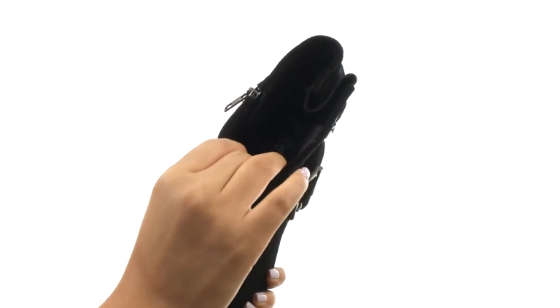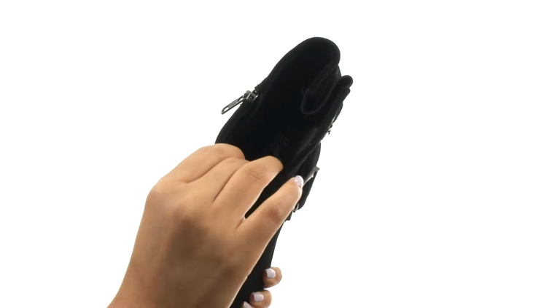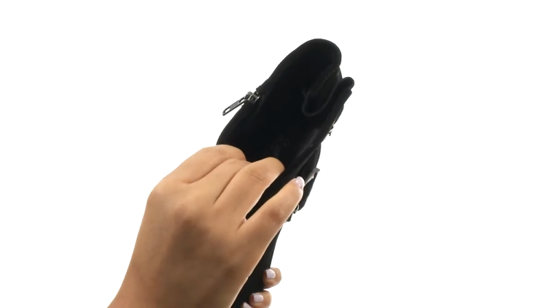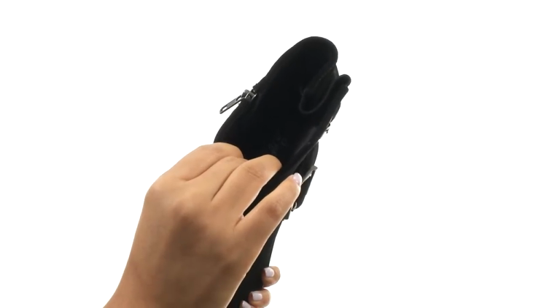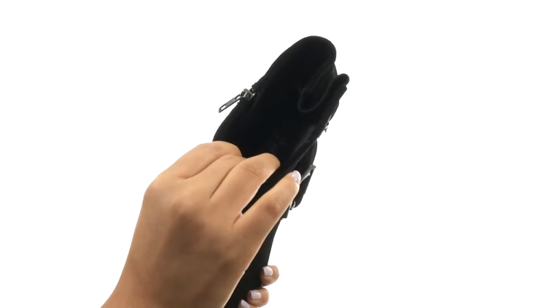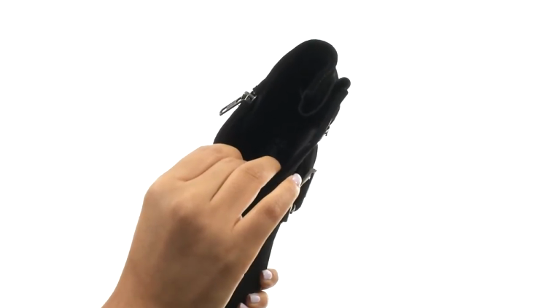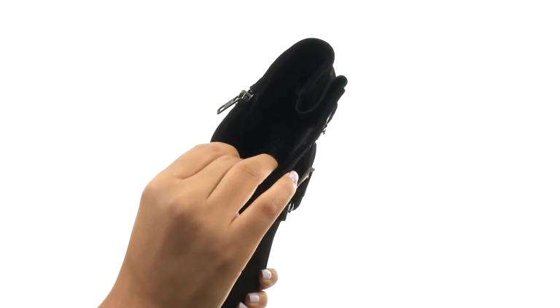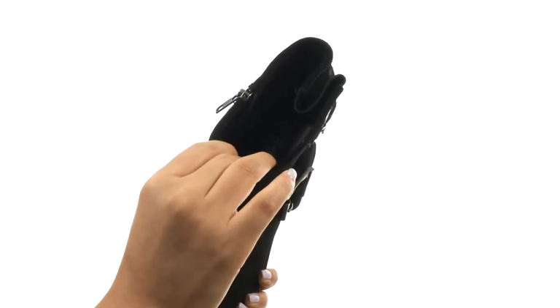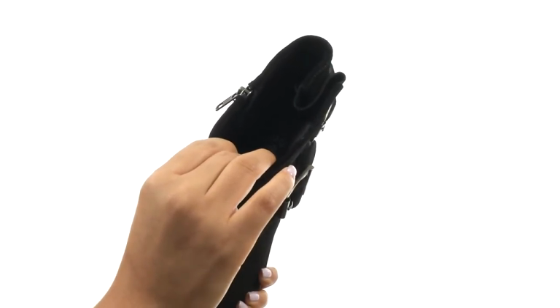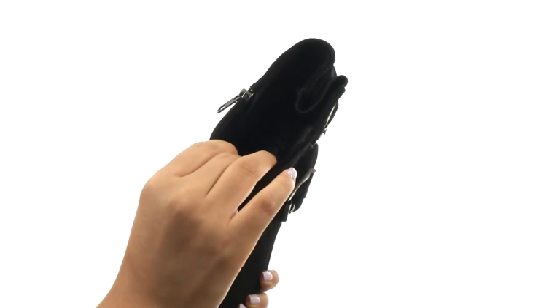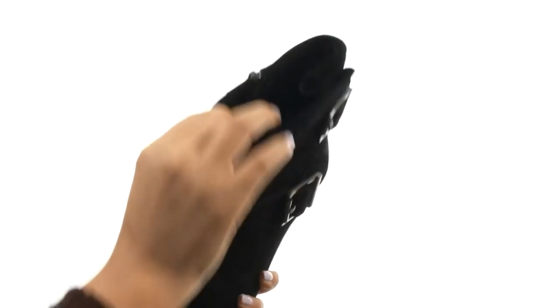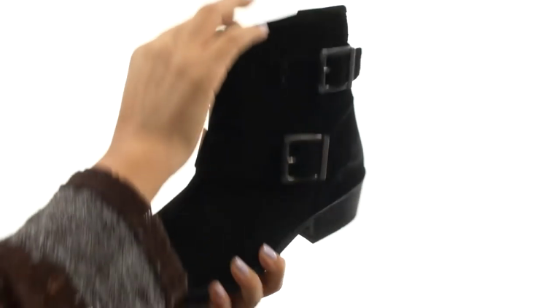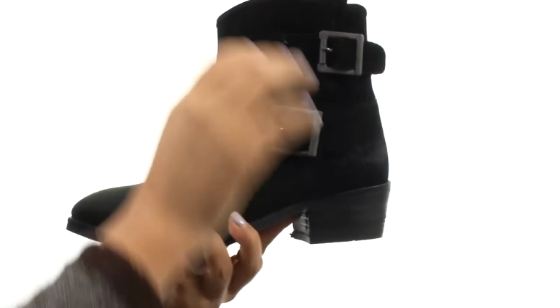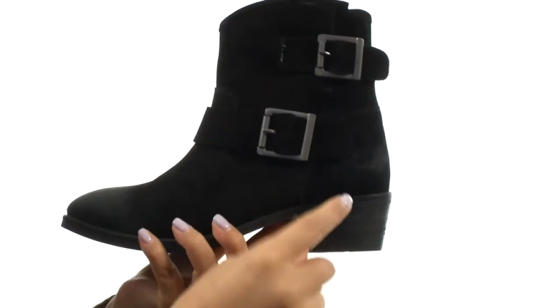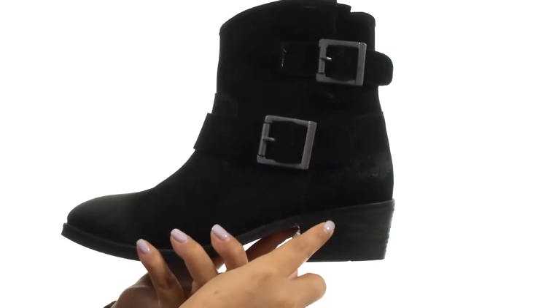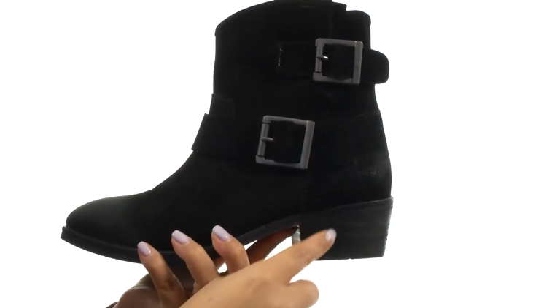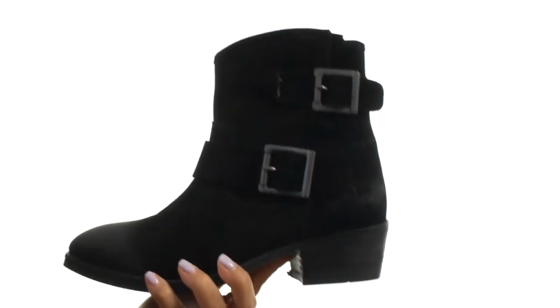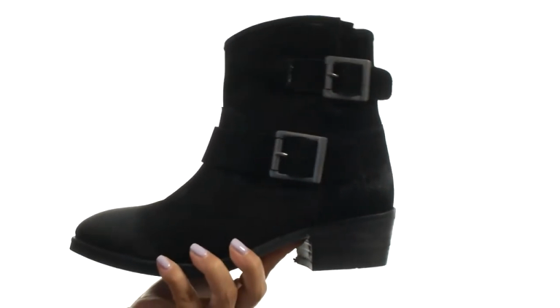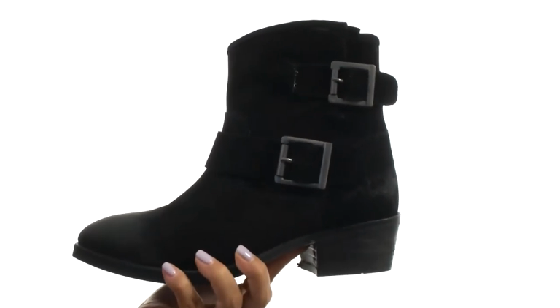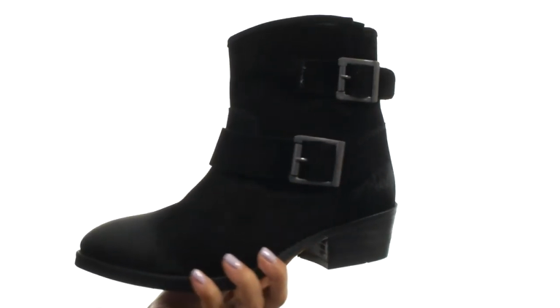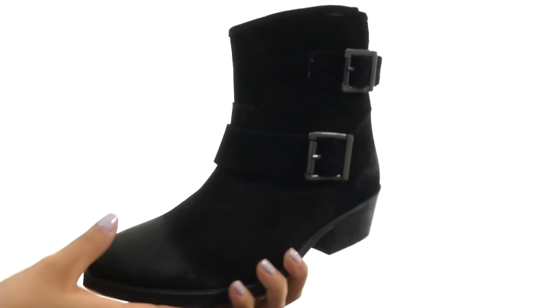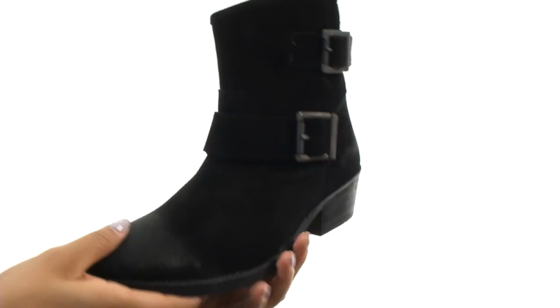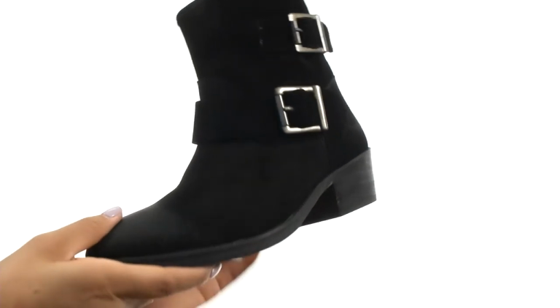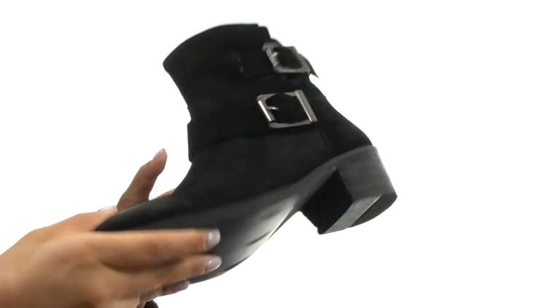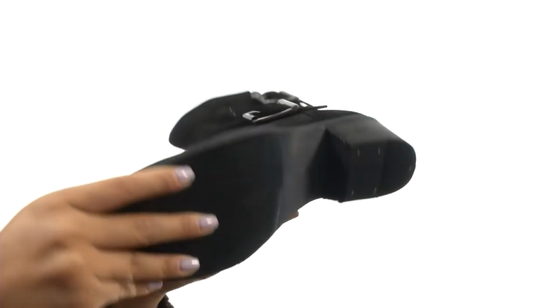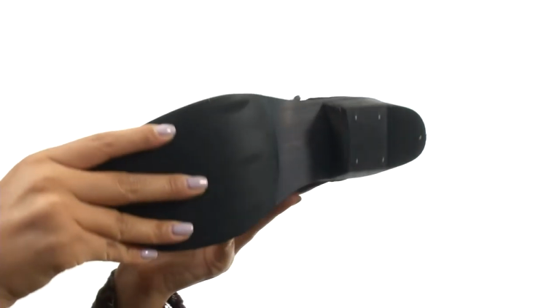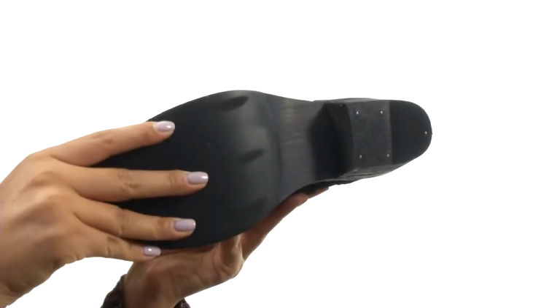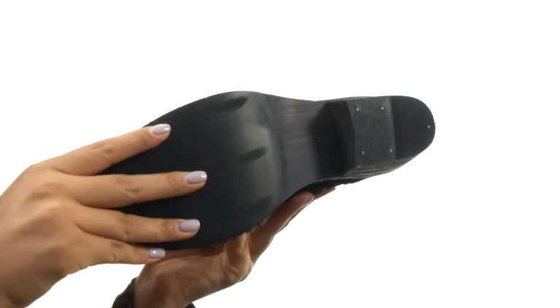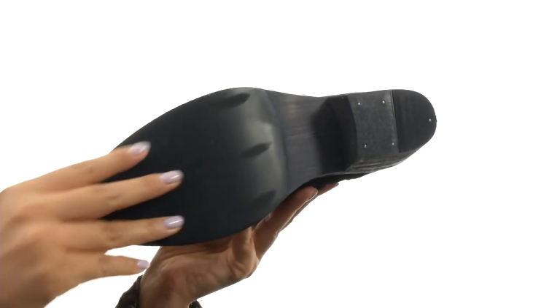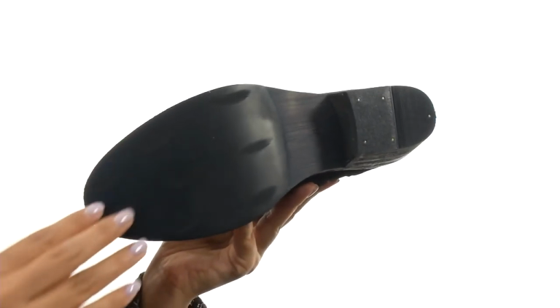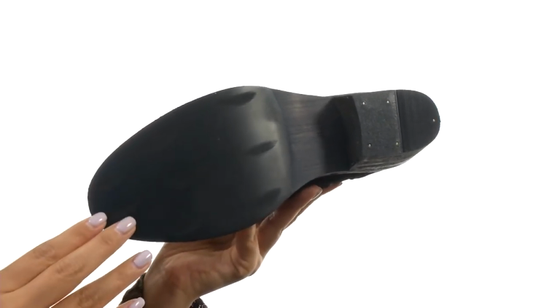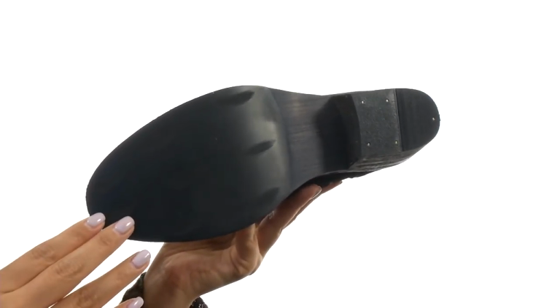There's a padded footbed for all day comfort and support, and a stacked heel for an extra boost in height. Down at the bottom there's a durable synthetic outsole.